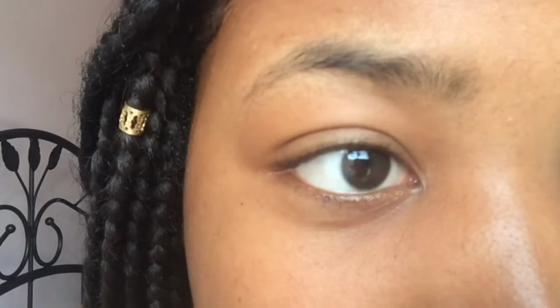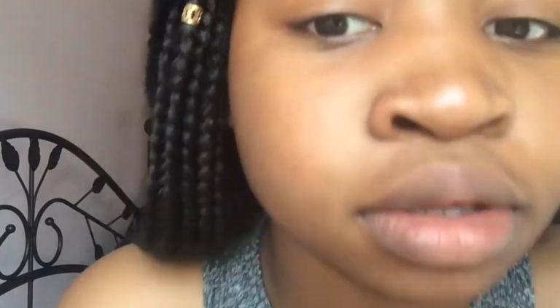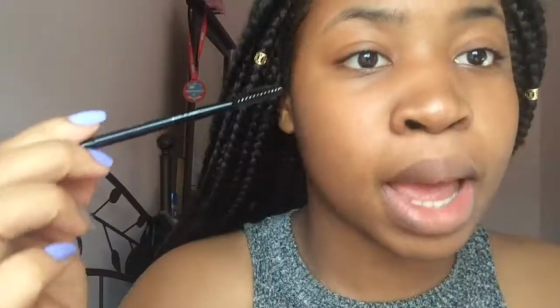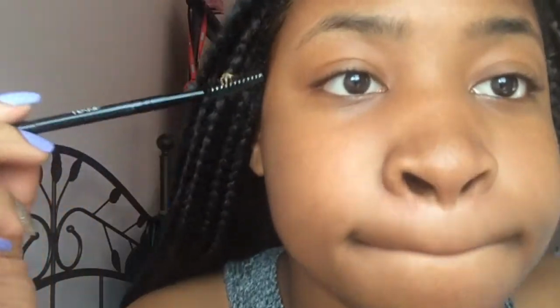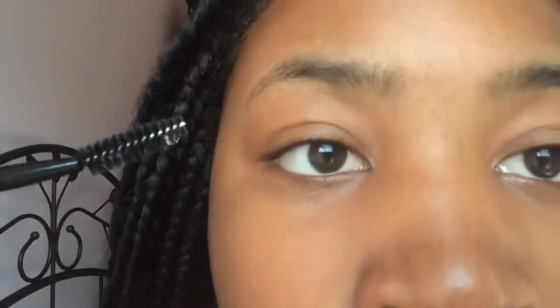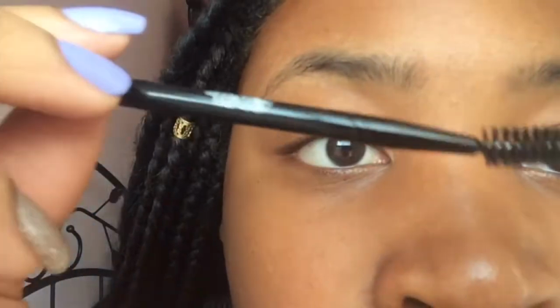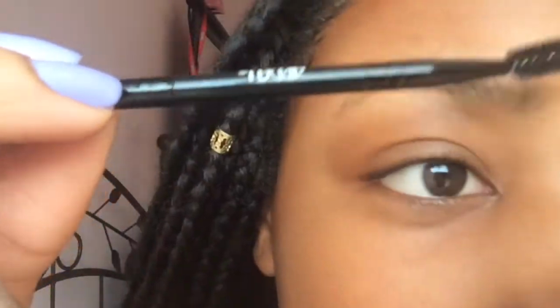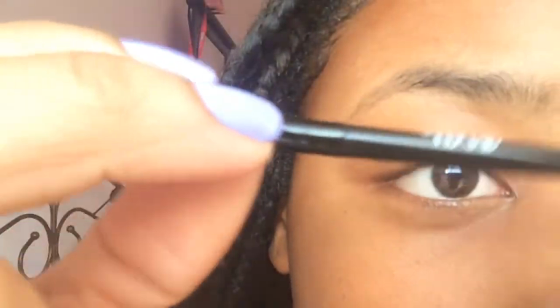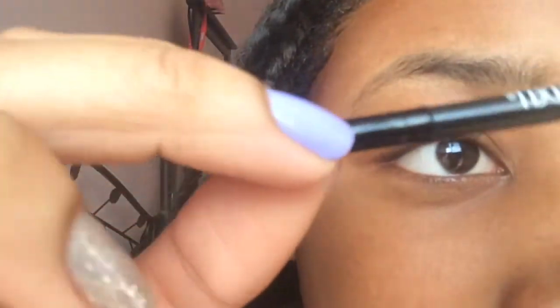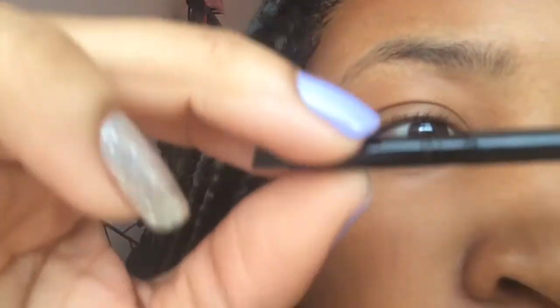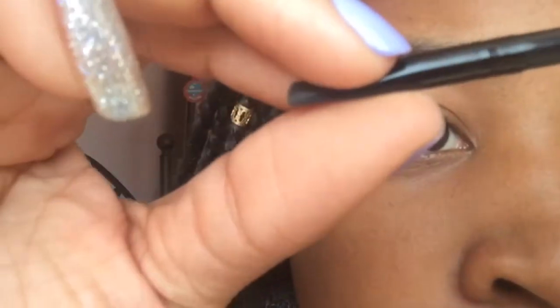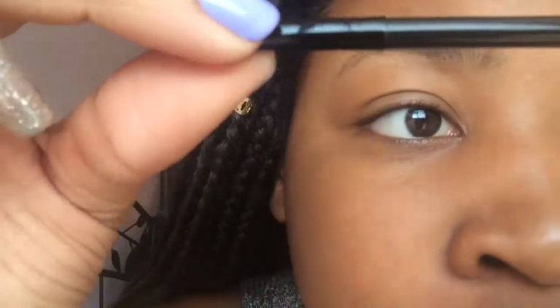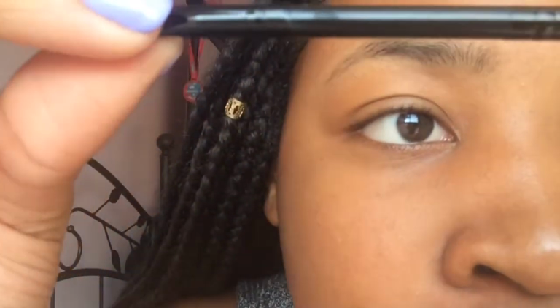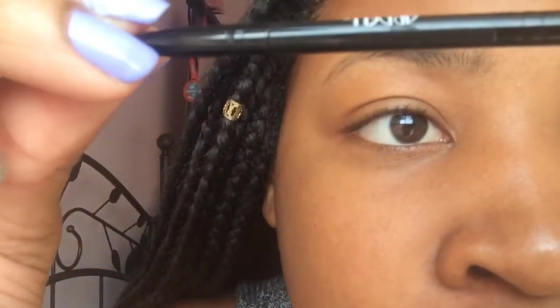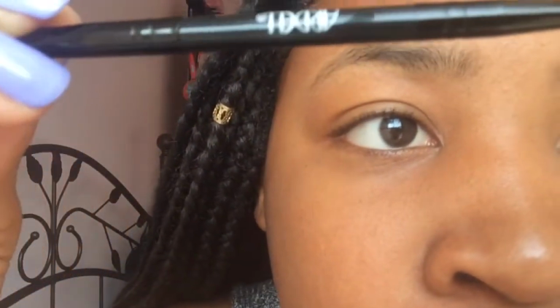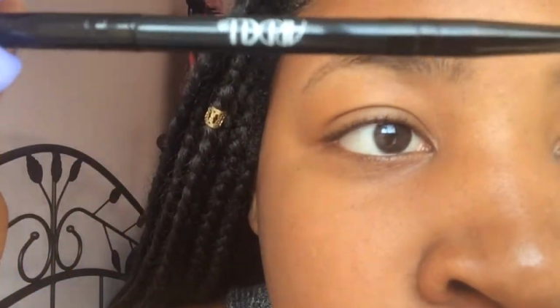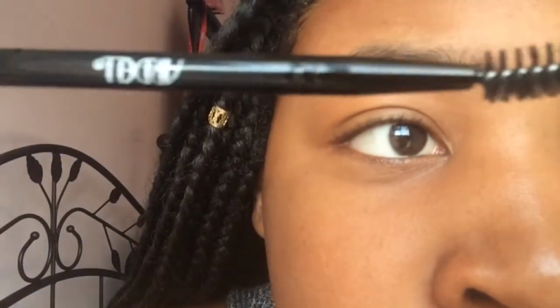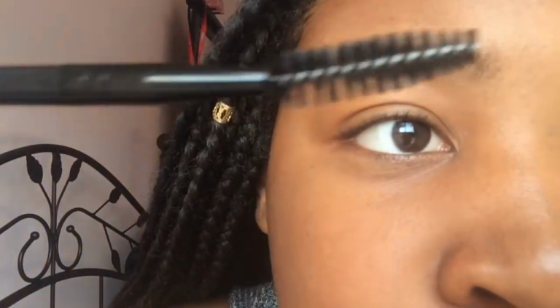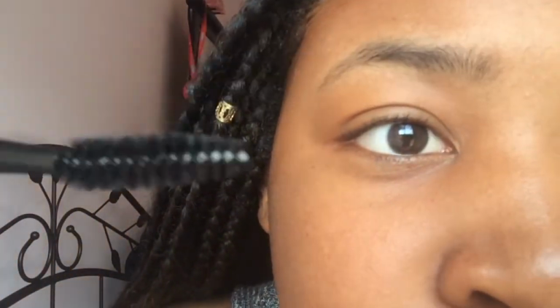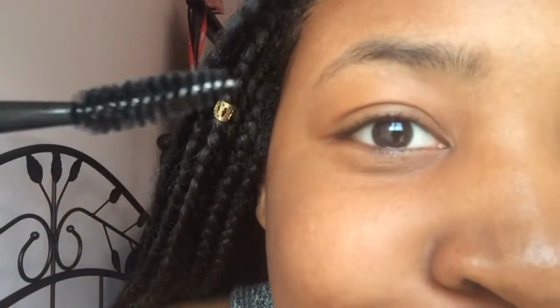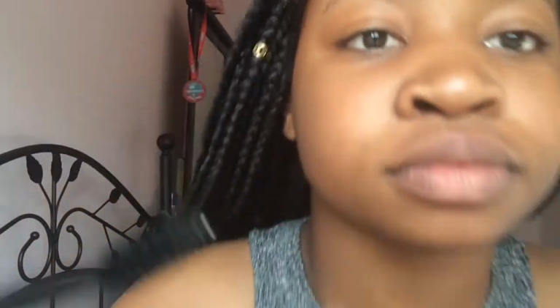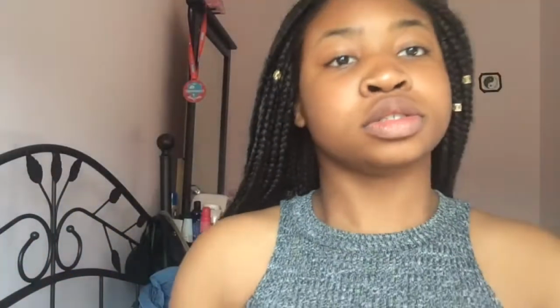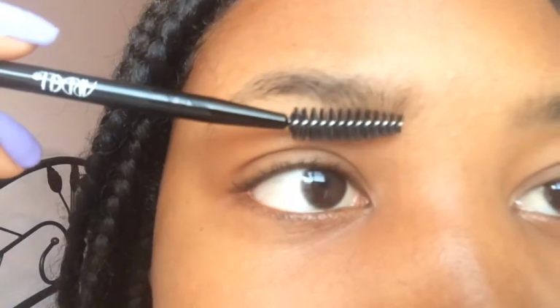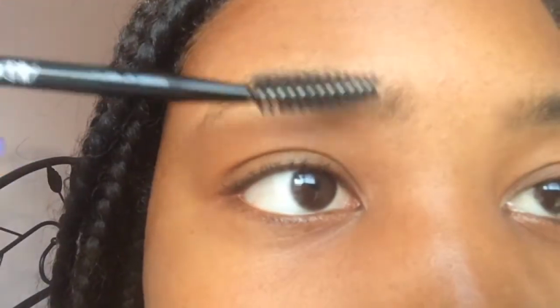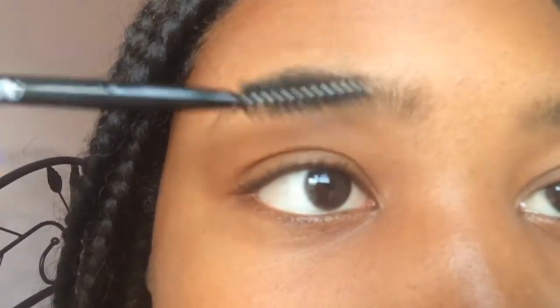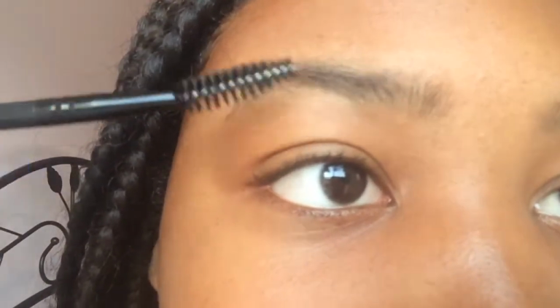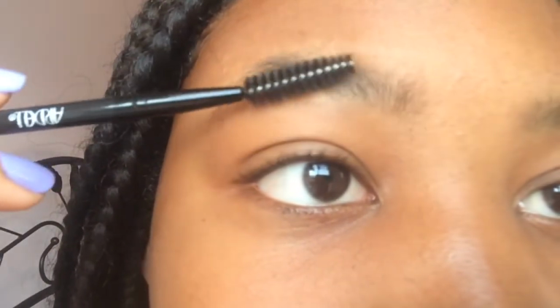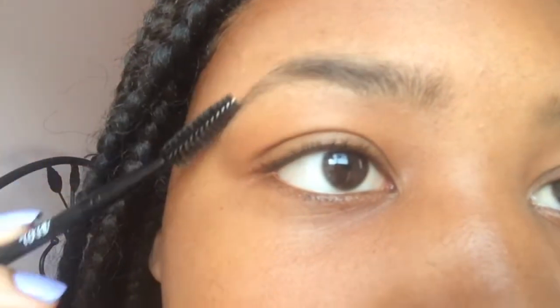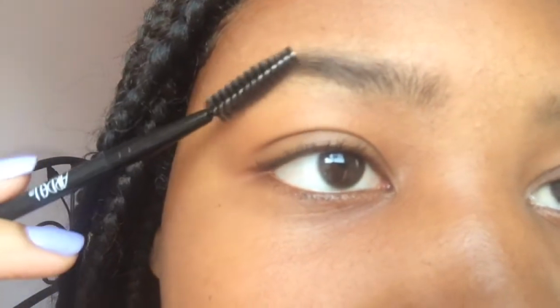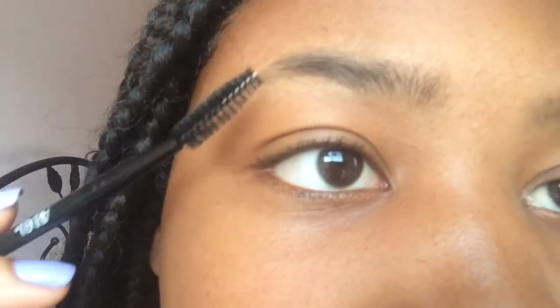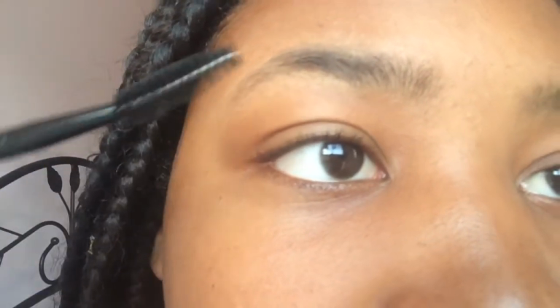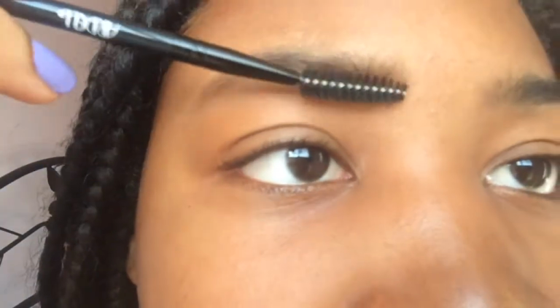Before I actually fill them in, I just like to start off by combing them out with my spoolie. My spoolie is just from my Ardell Eyebrow Kit — it is a spoolie on one end and a brush to actually fill in your eyebrows on the other end. I just like to comb out my eyebrows to get them the neat shape I want them to be.